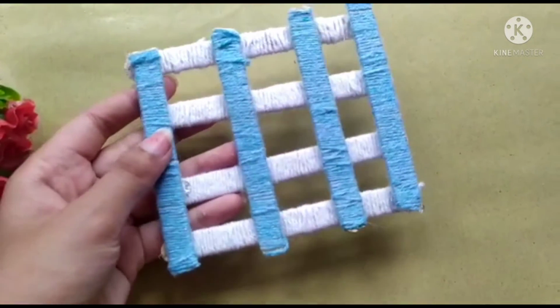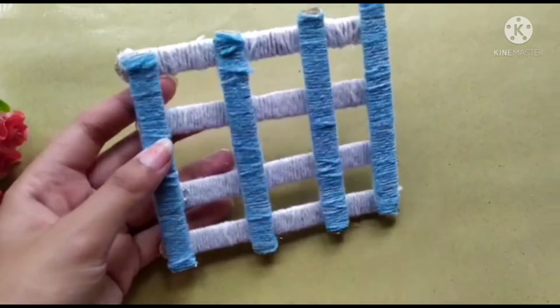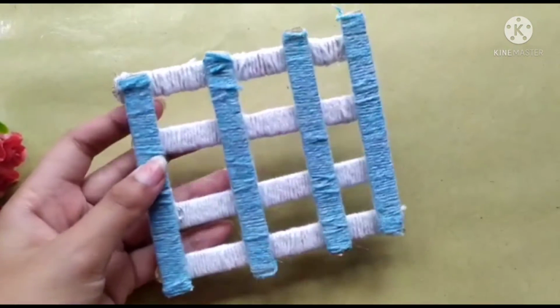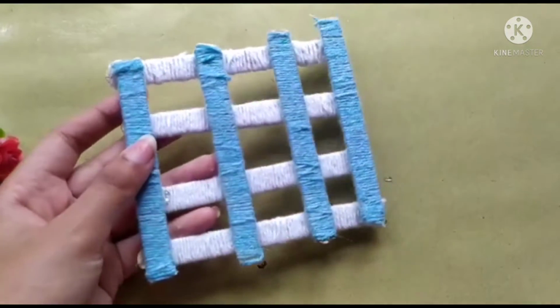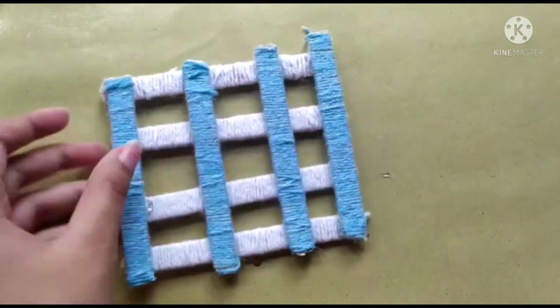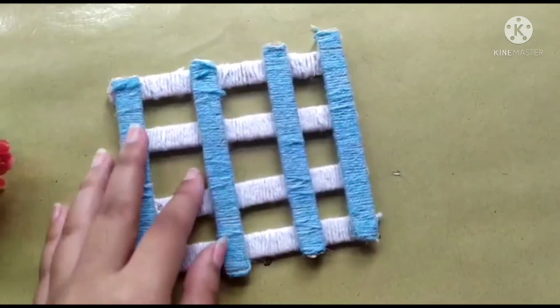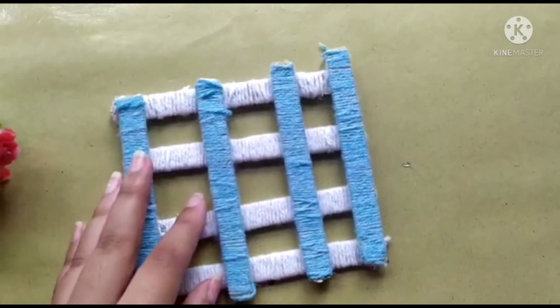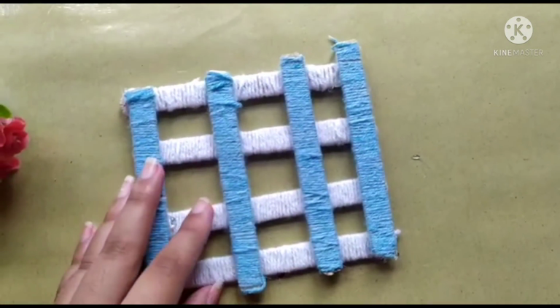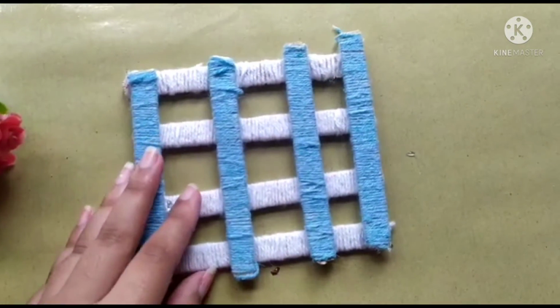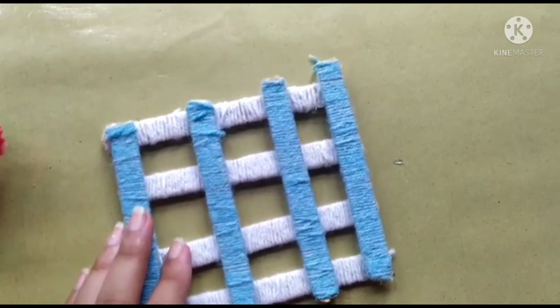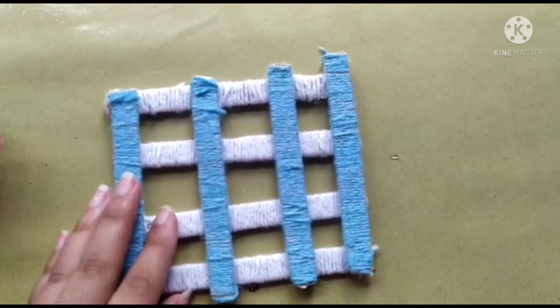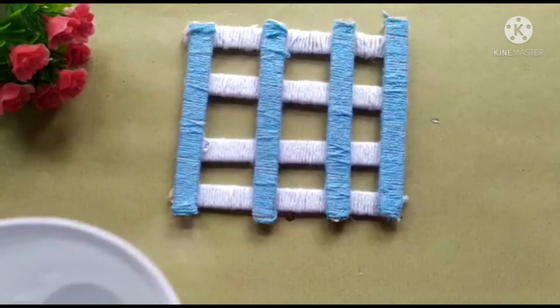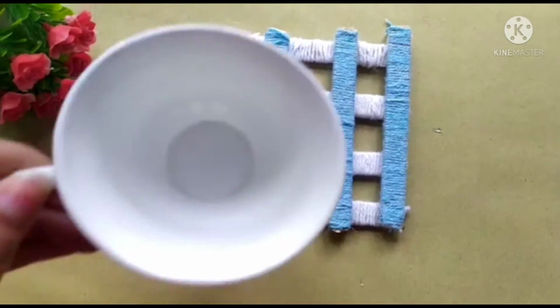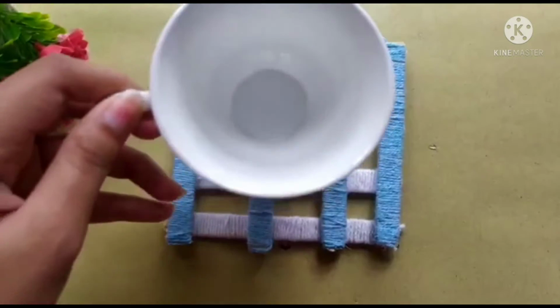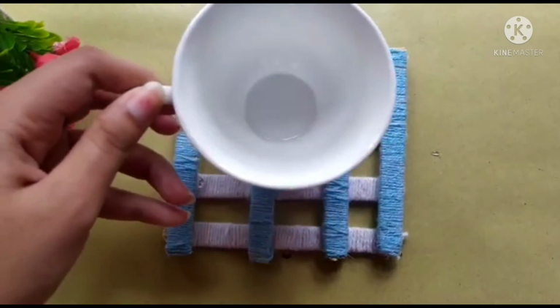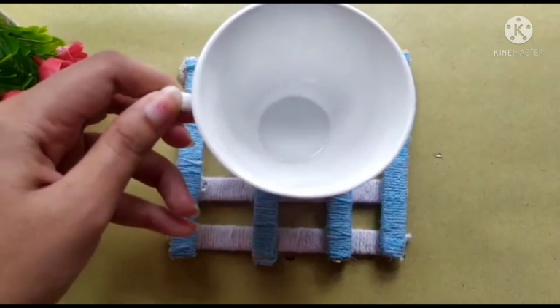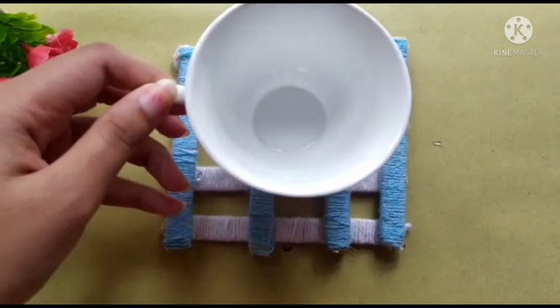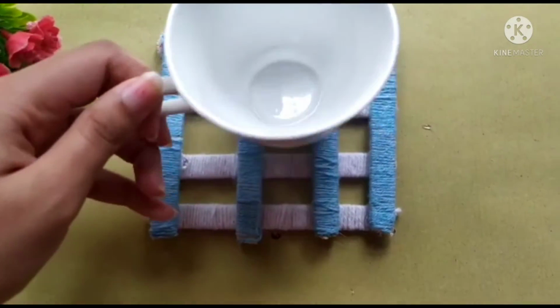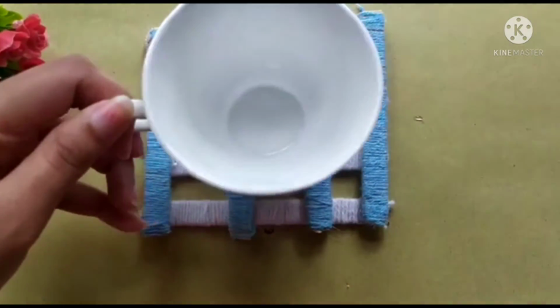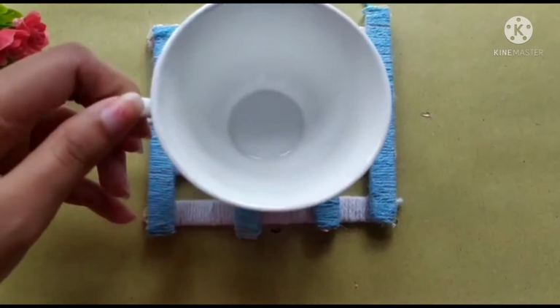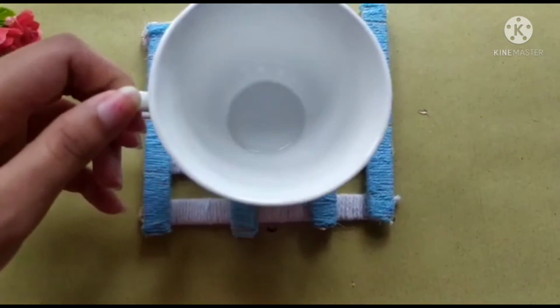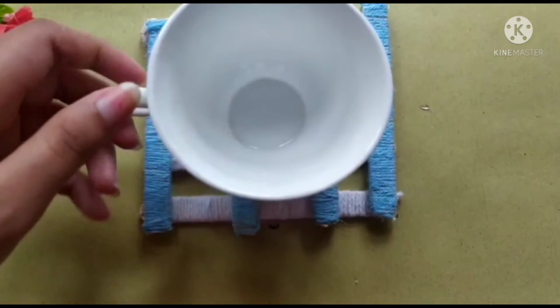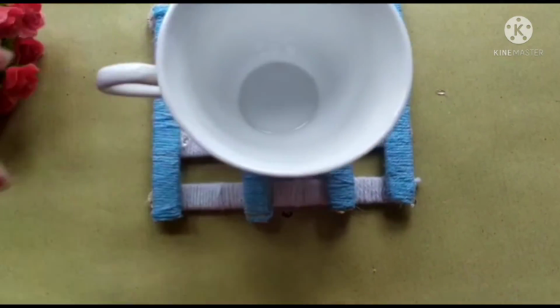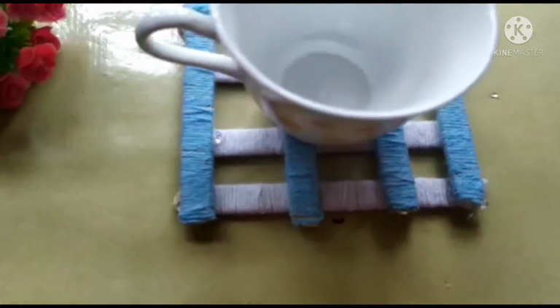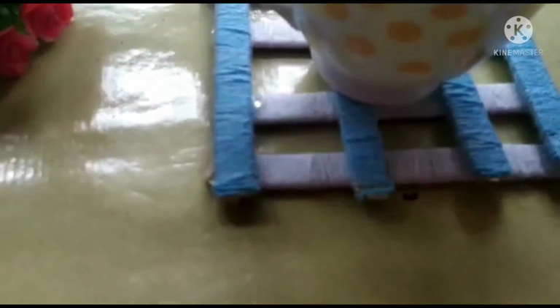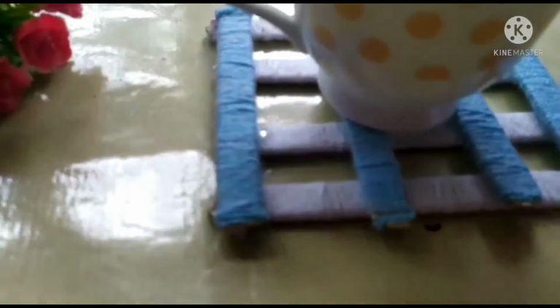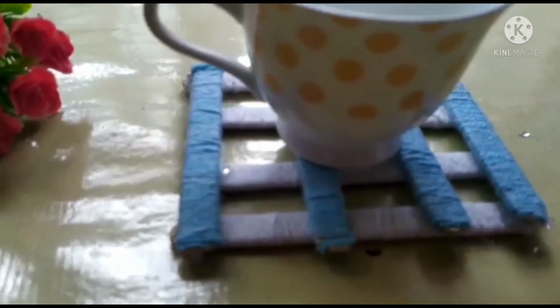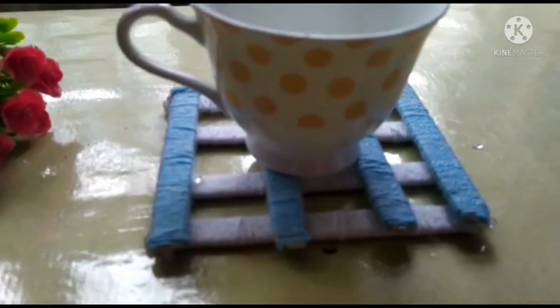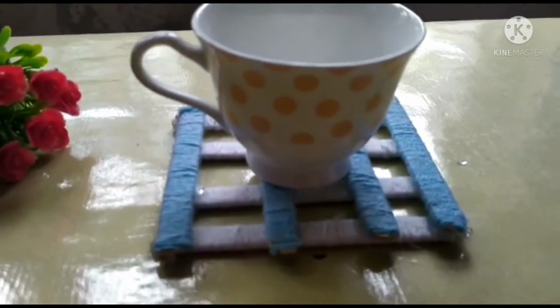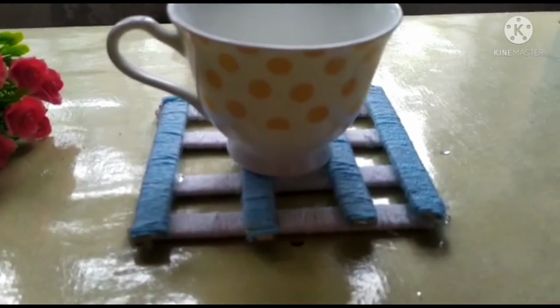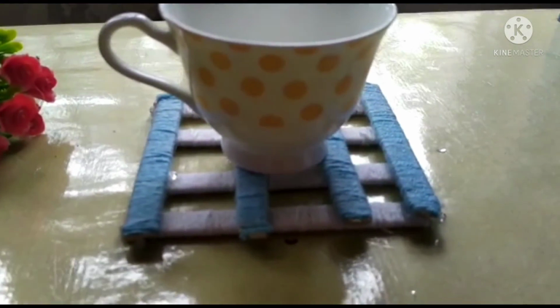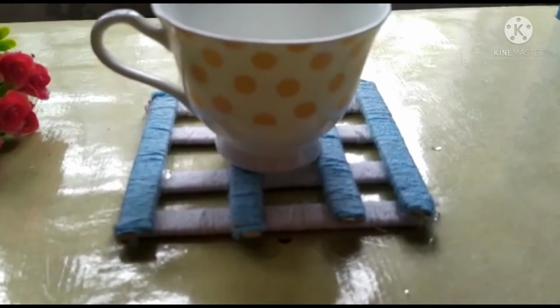So here is the finished coaster, ready! If you guys like this video, please like, share, and subscribe. So guys, see you in the next video!